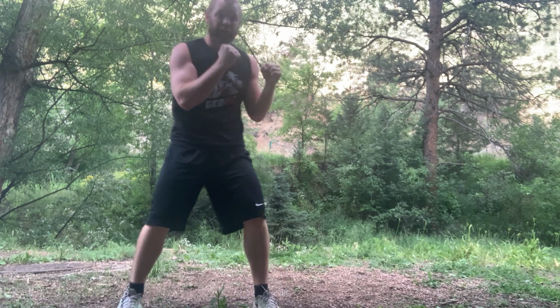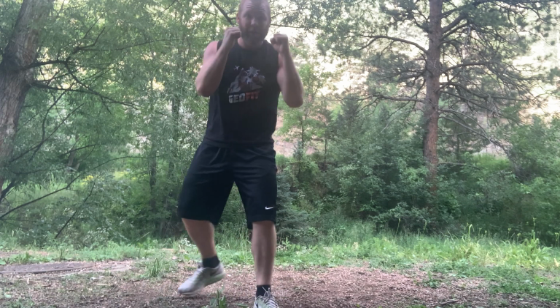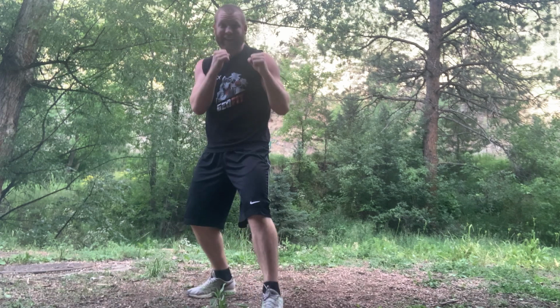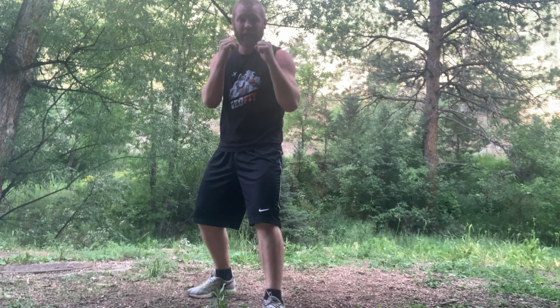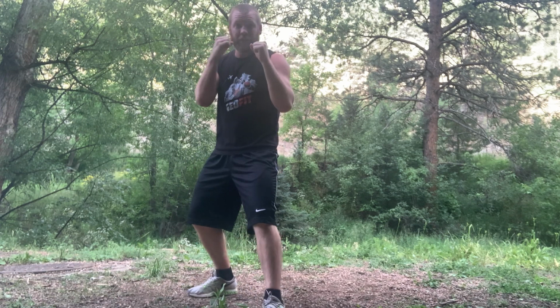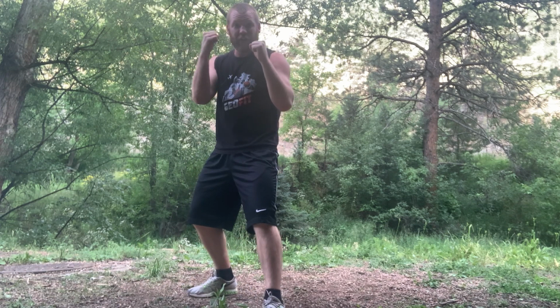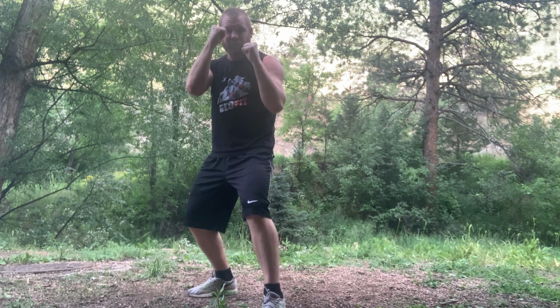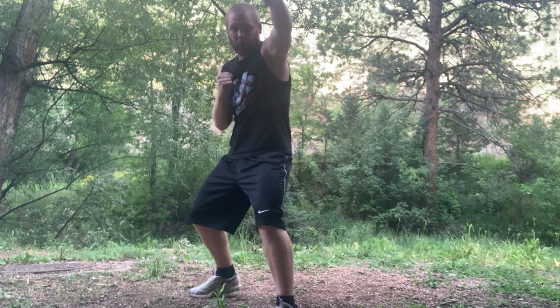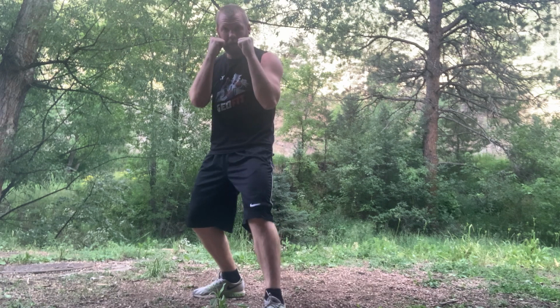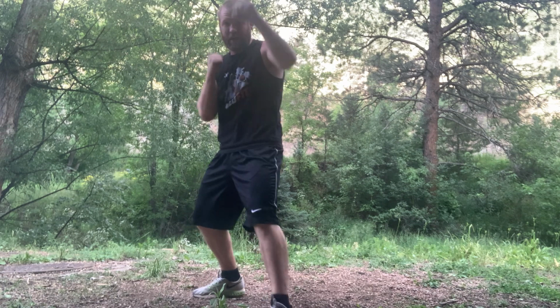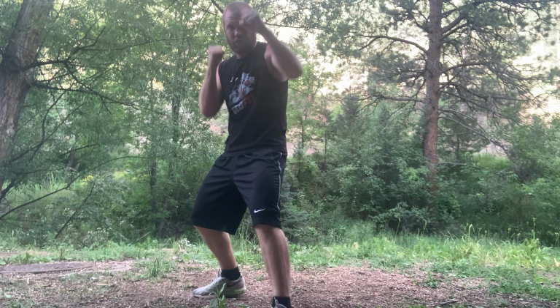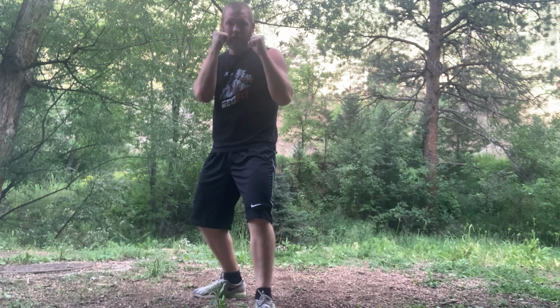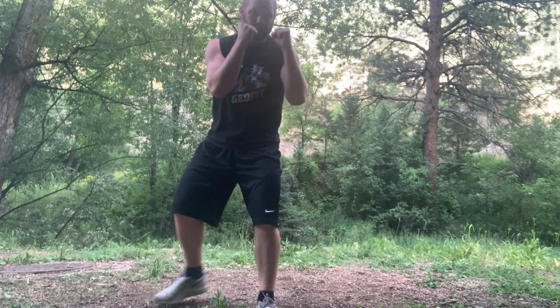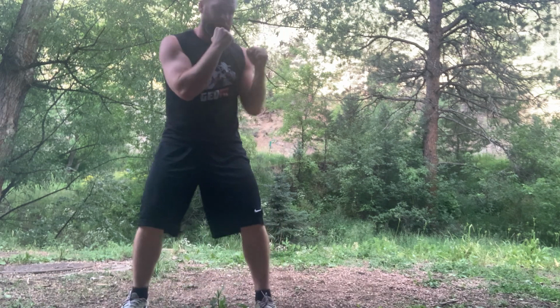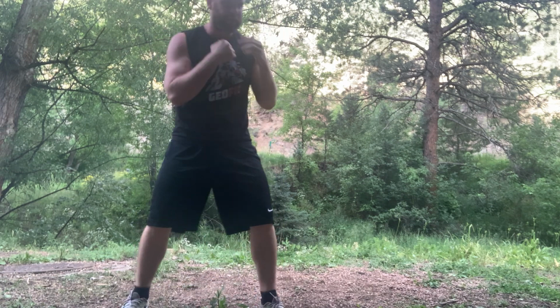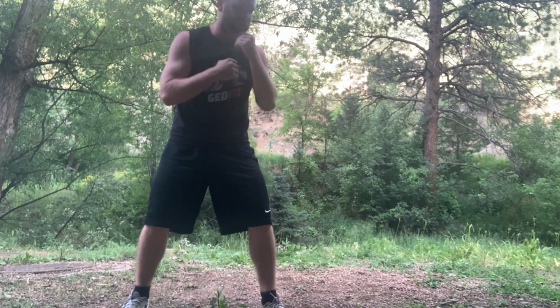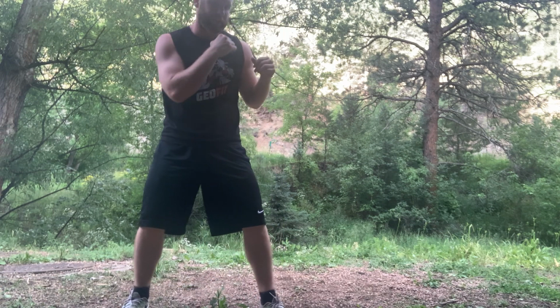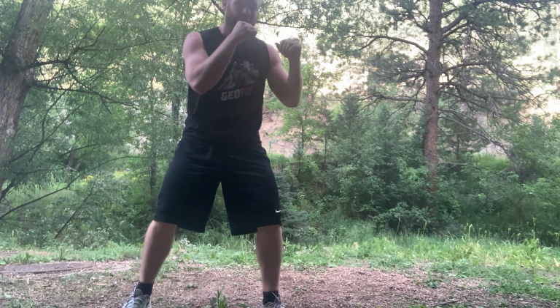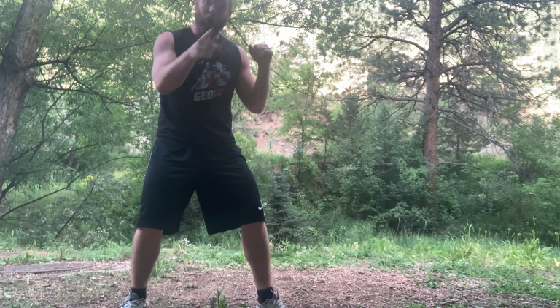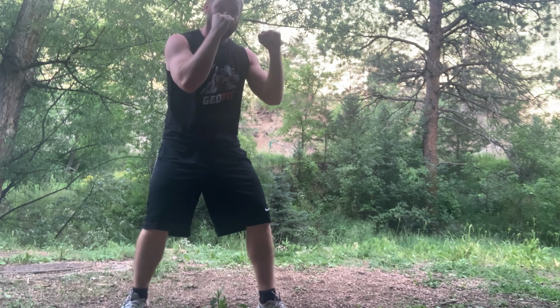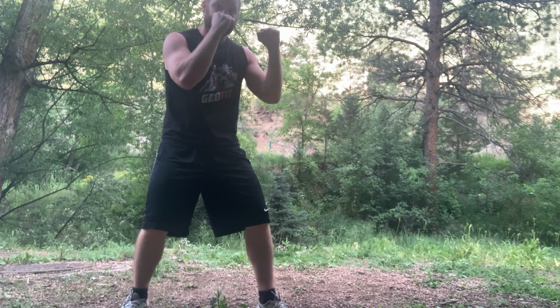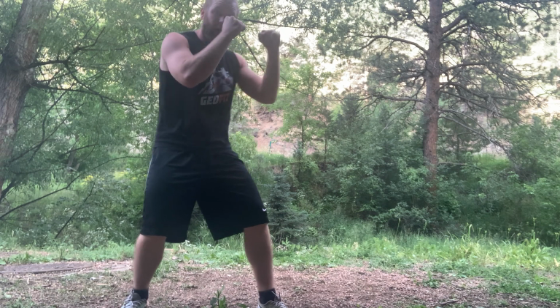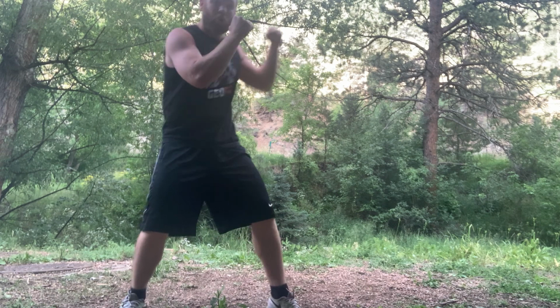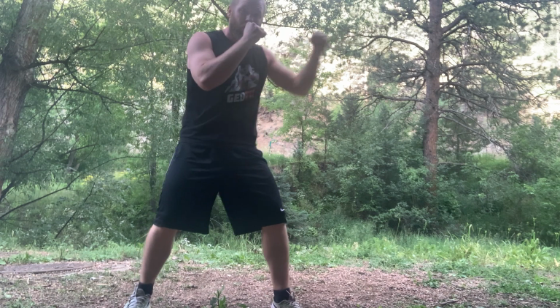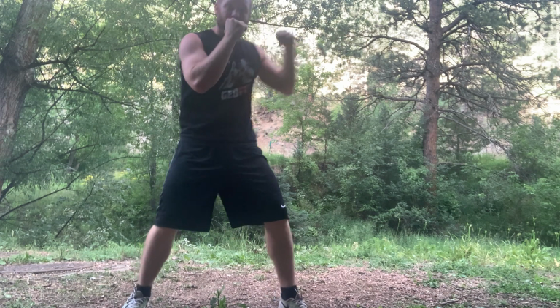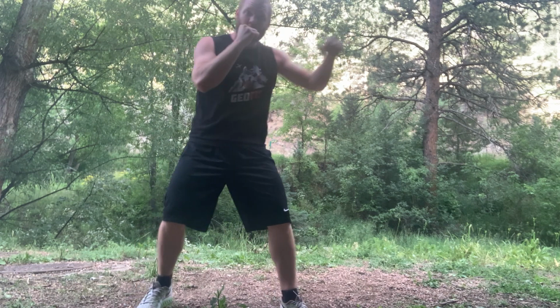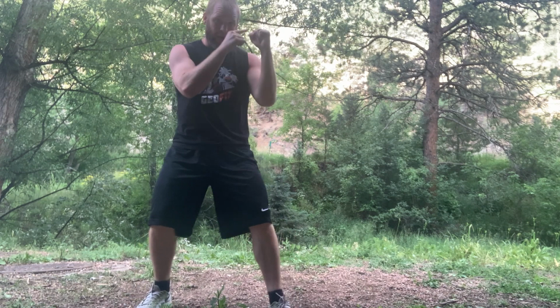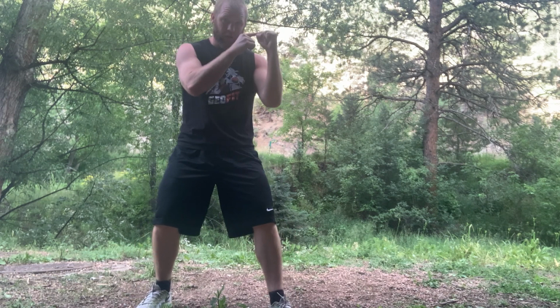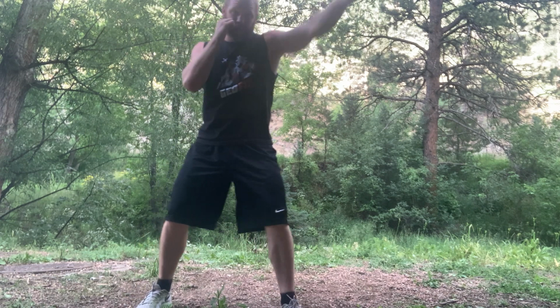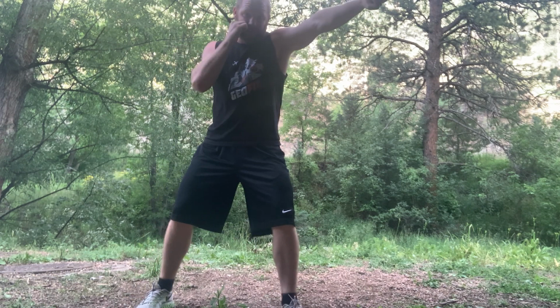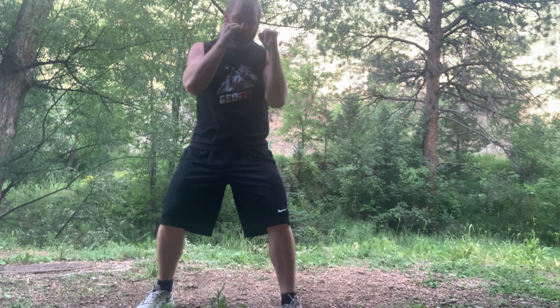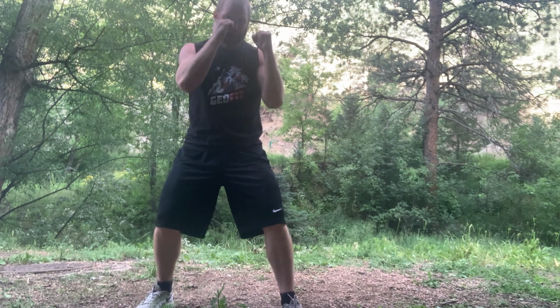Another big mistake I see: the other hand drops as we throw. I don't want that. Also, don't load up — I don't want you winding back. Go right from your stance to your target and right back.